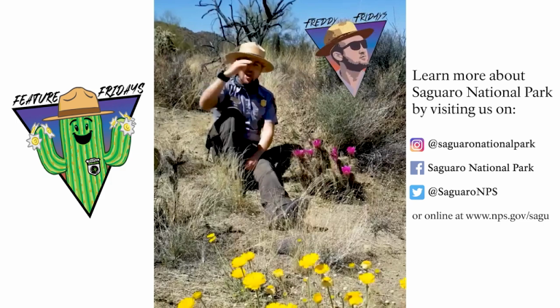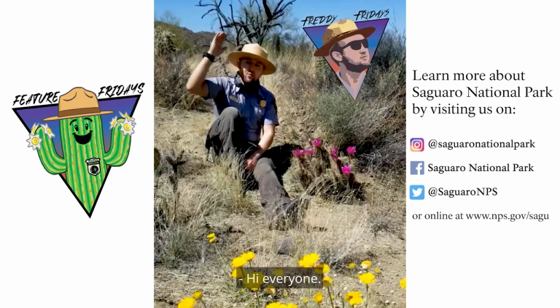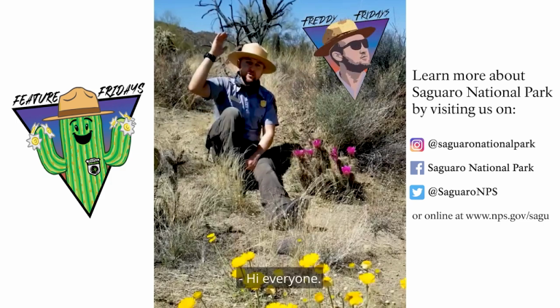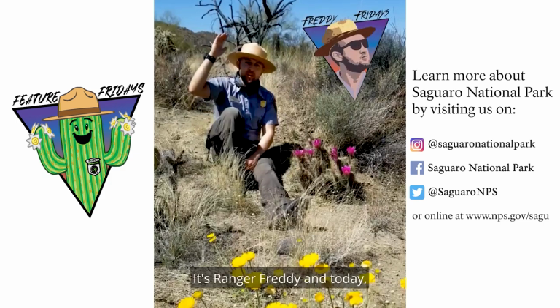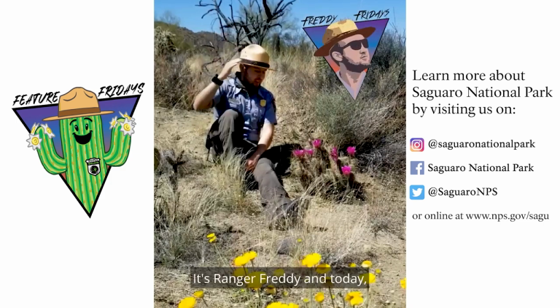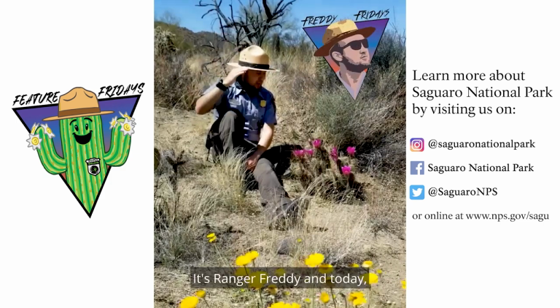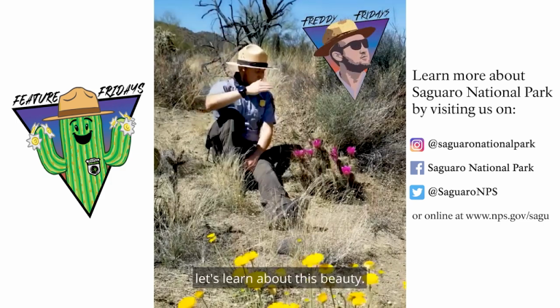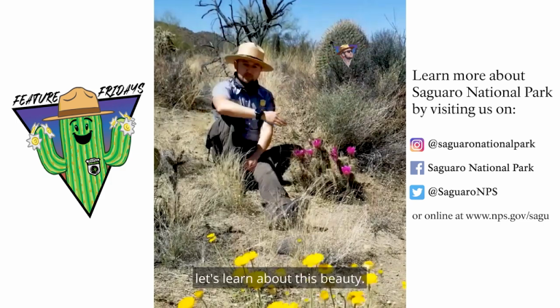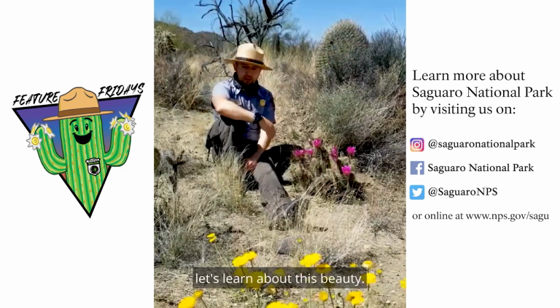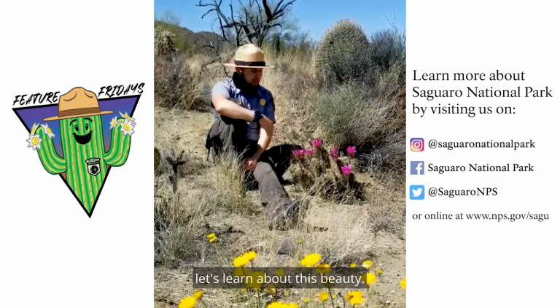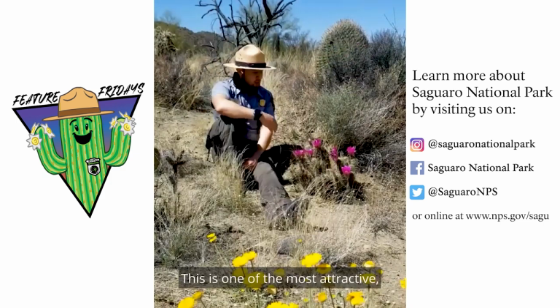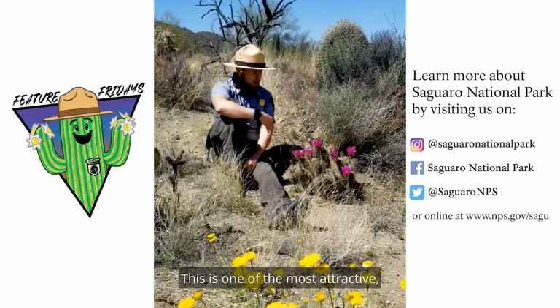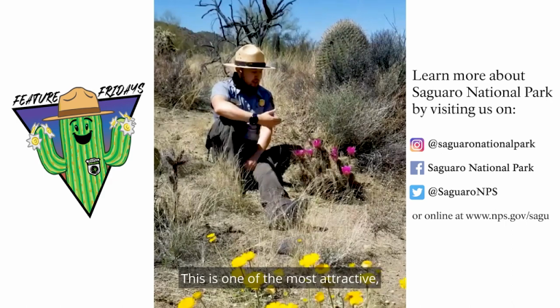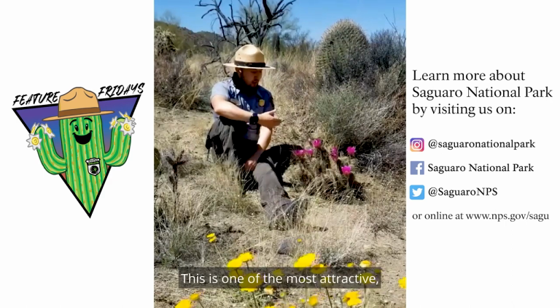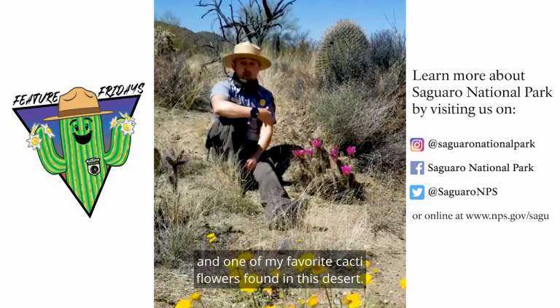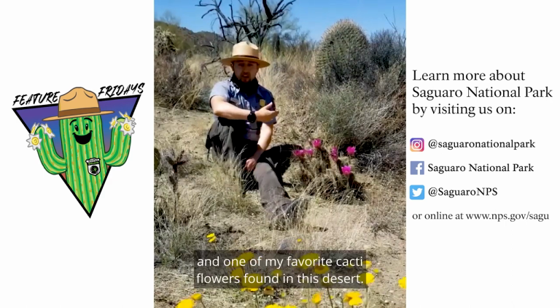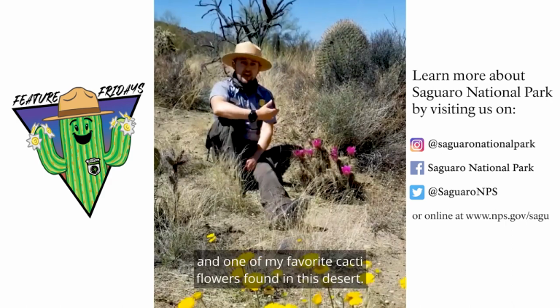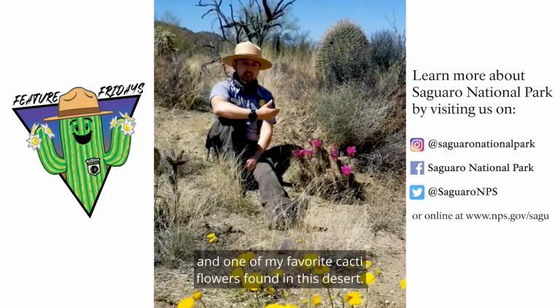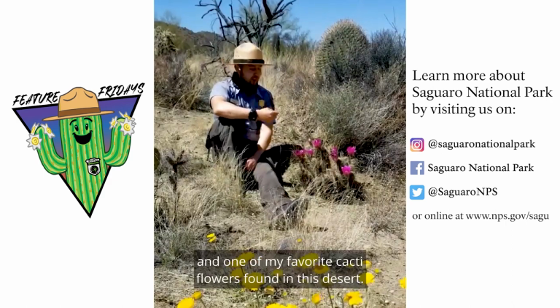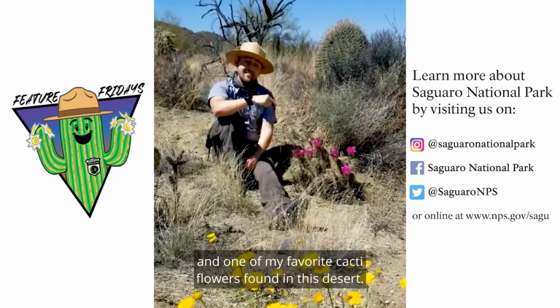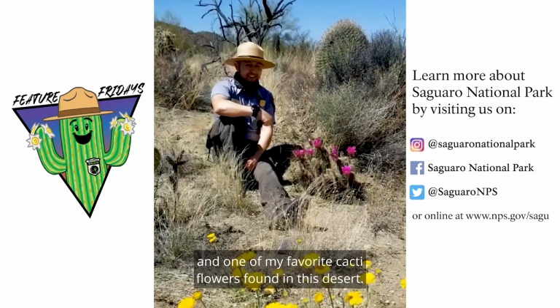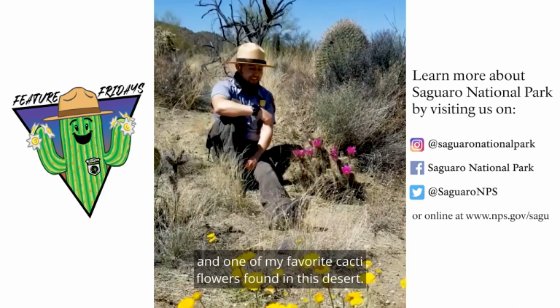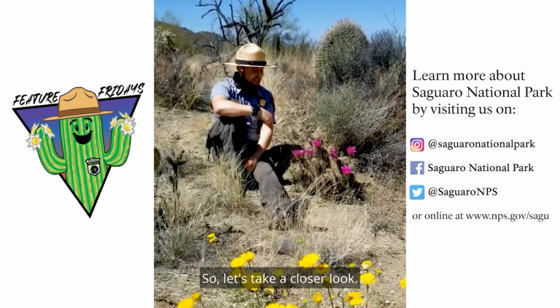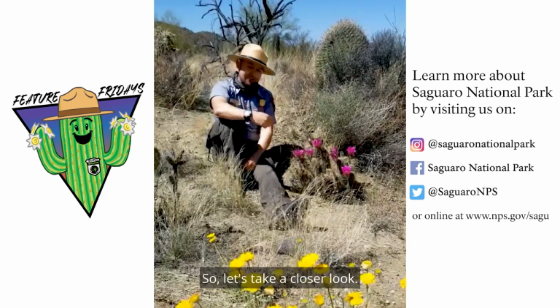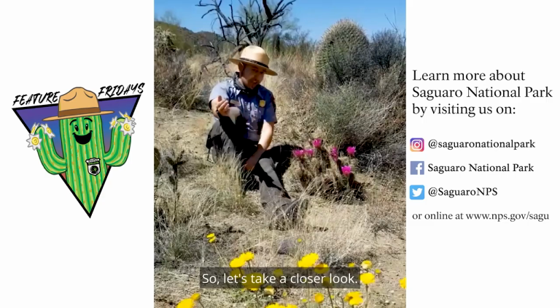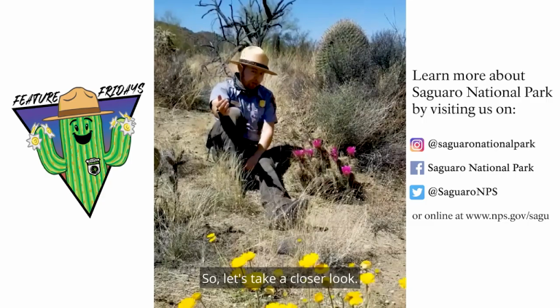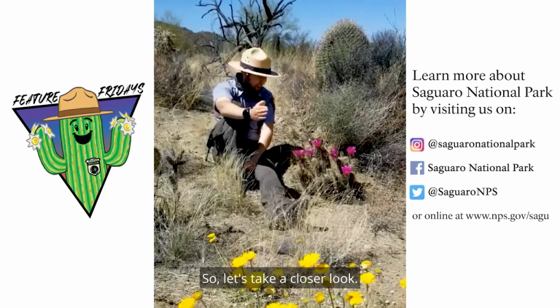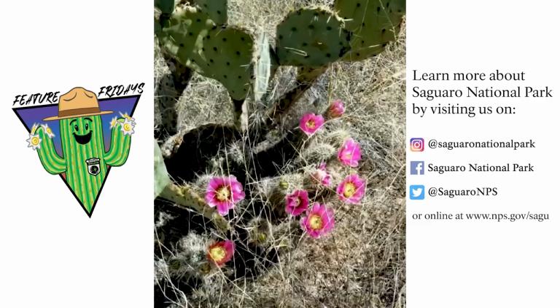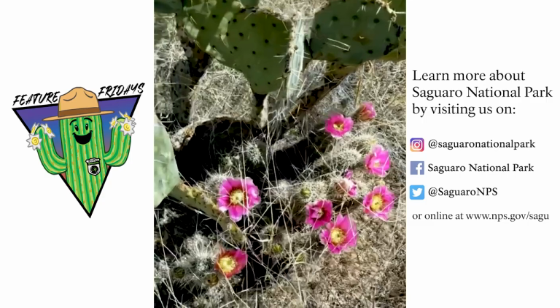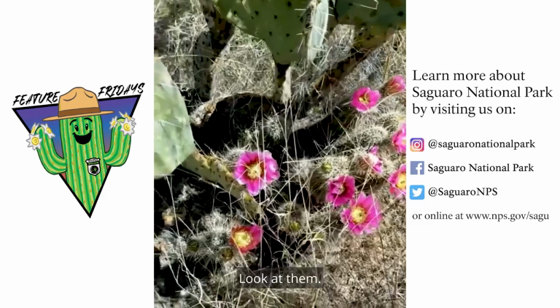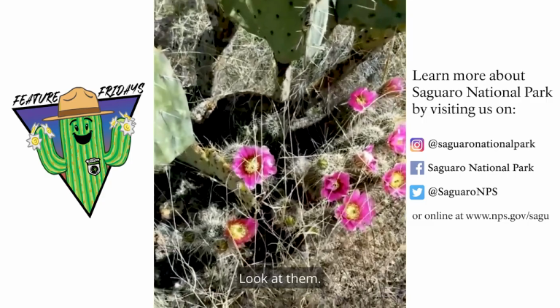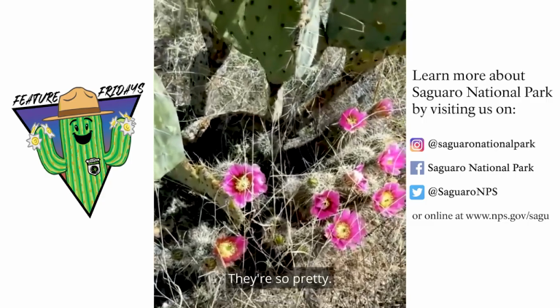Hi everyone, it's Ranger Freddy and today let's learn about this beauty. This is one of the most attractive and one of my favorite cacti flowers found in this desert. So let's take a closer look. Look at them, they're so pretty.